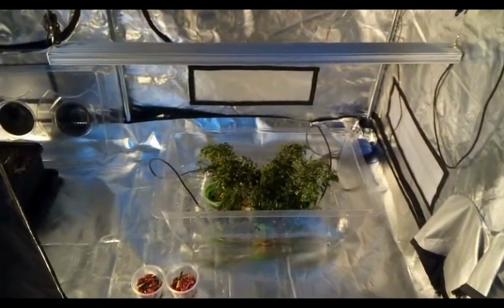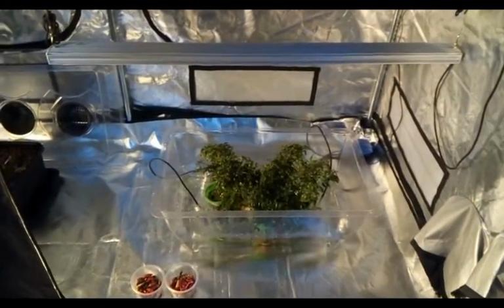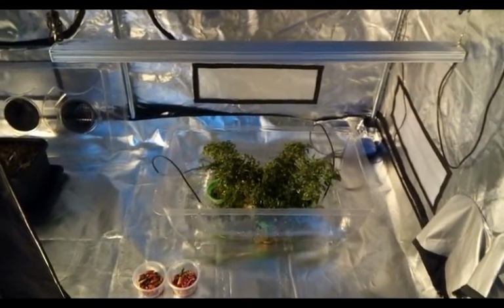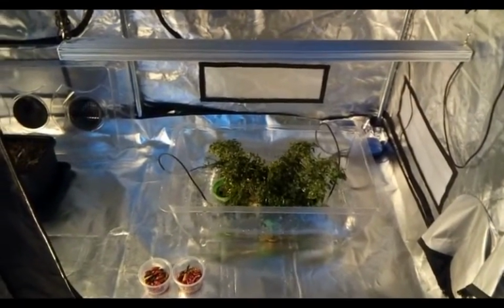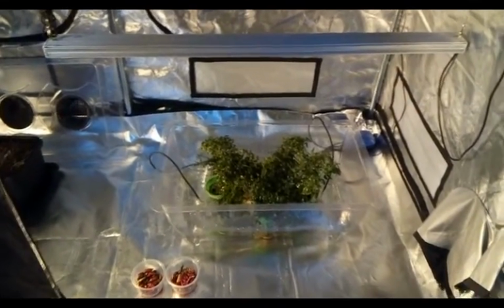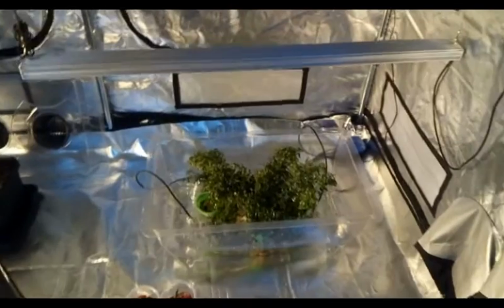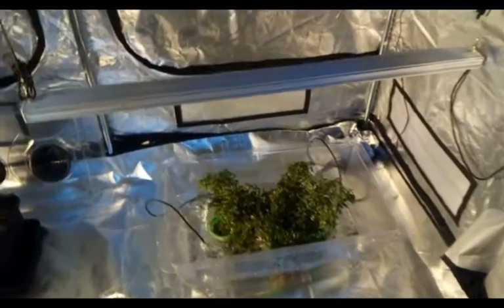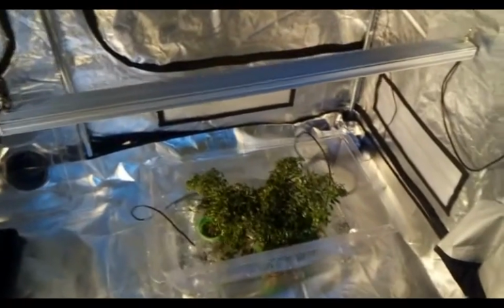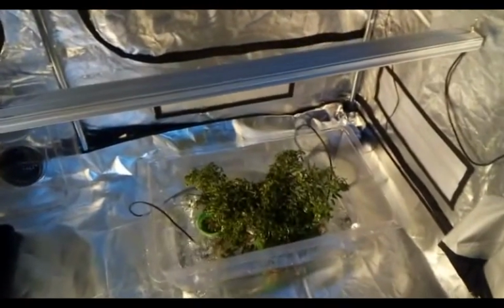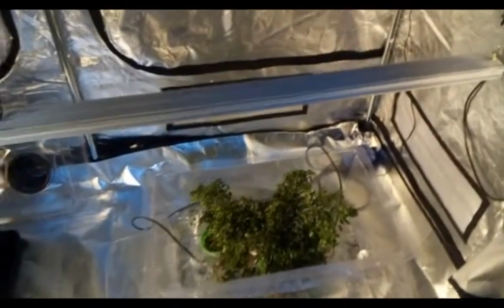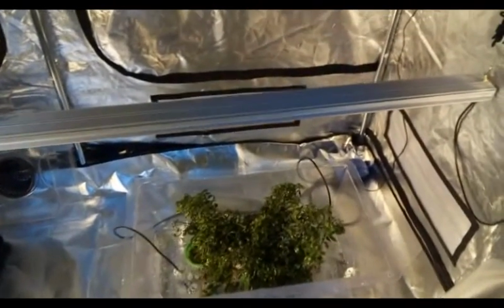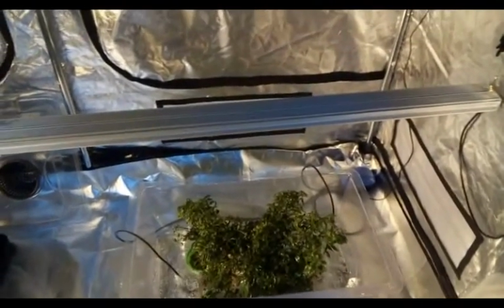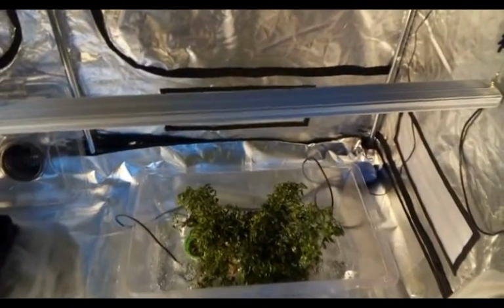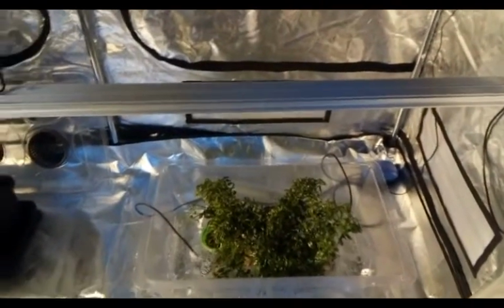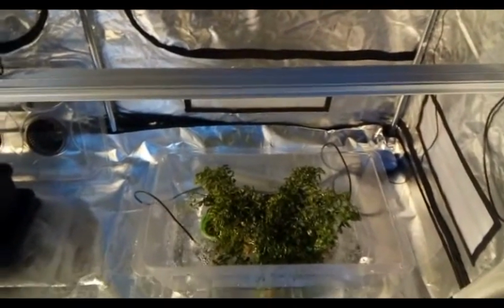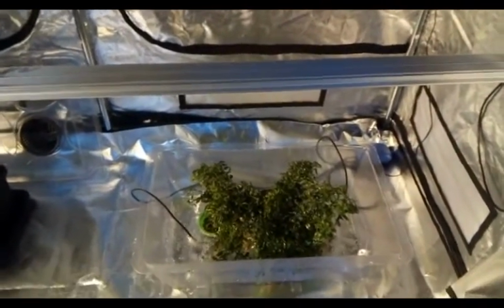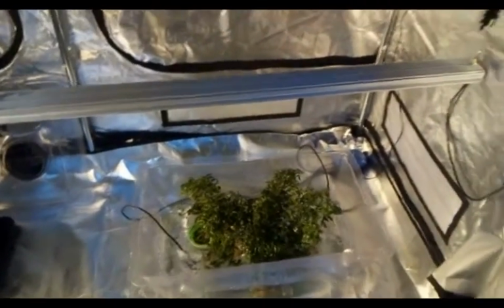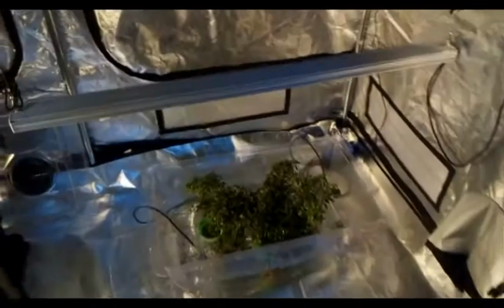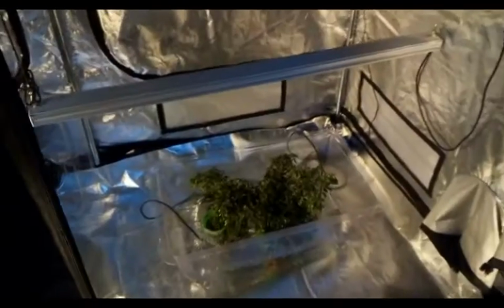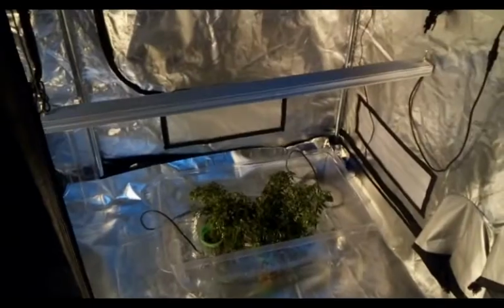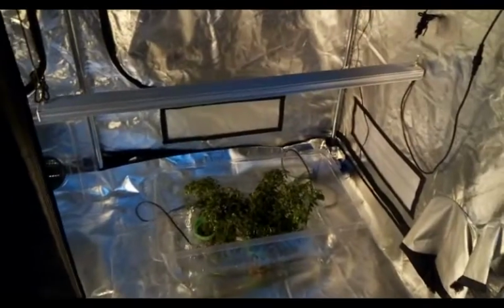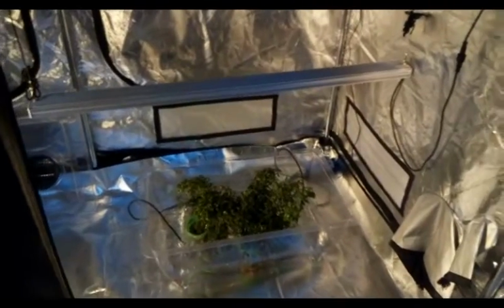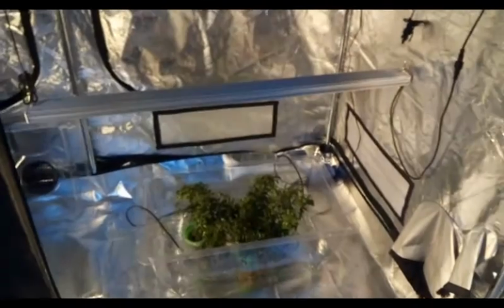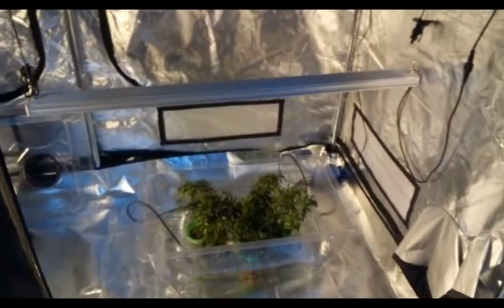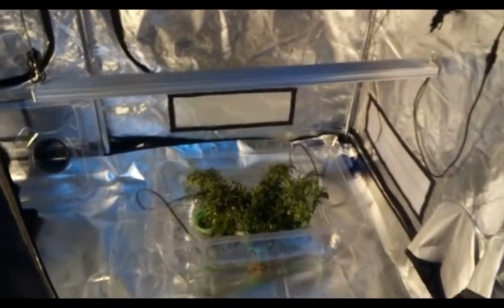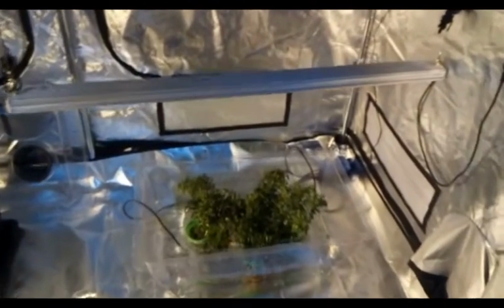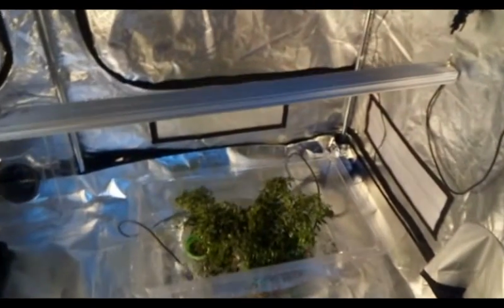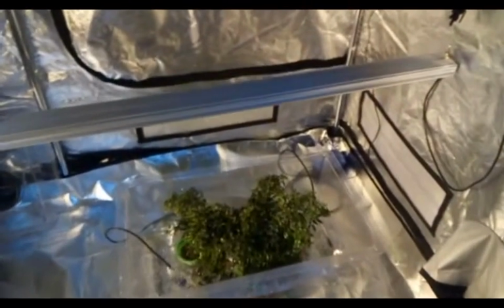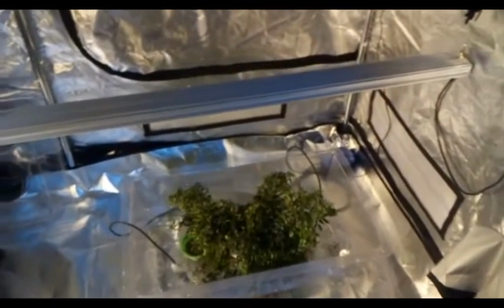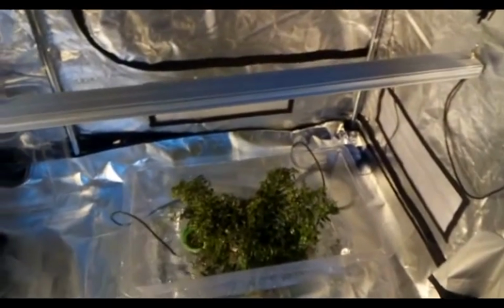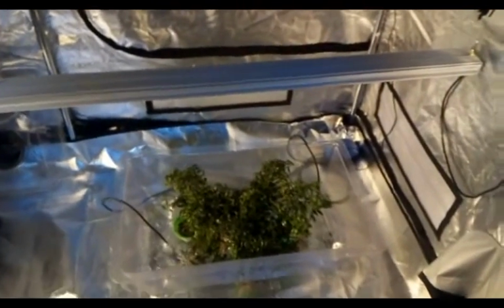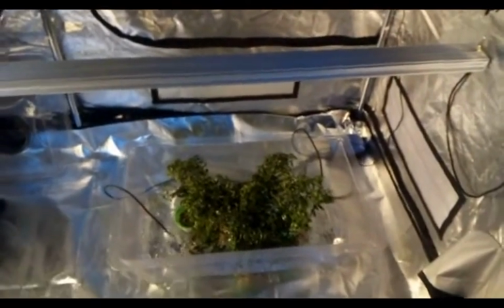Here we have the bar set up. It is a 120 centimeter bar, so it fits nicely in a 1.2 meter tent. You could also fit it nicely in a 1.5 meter tent.